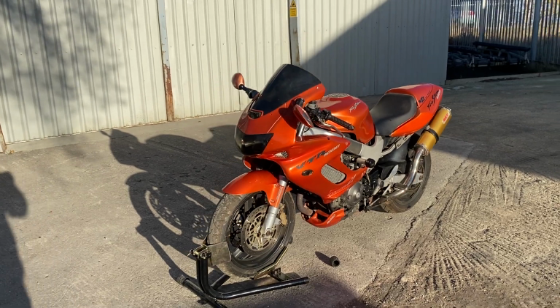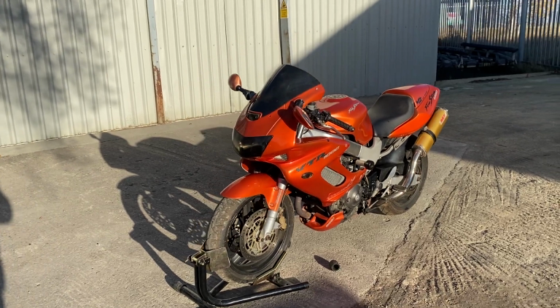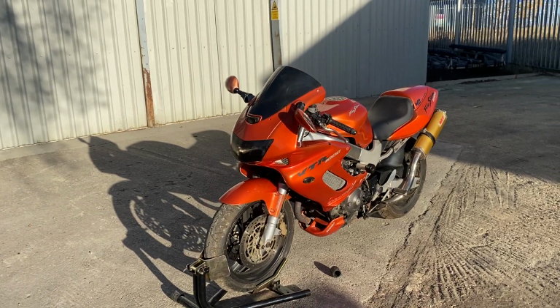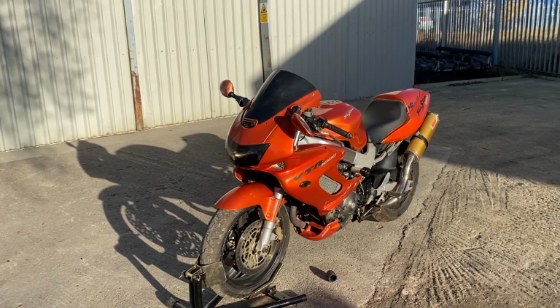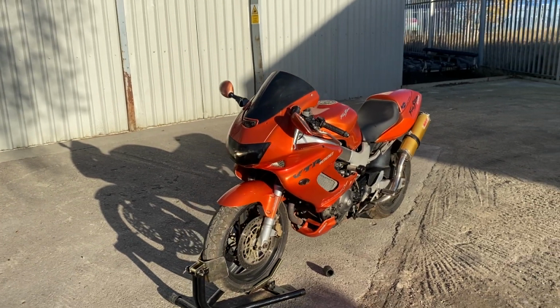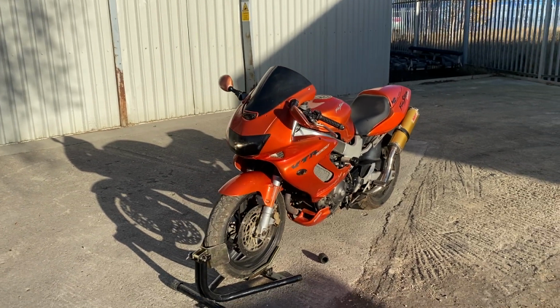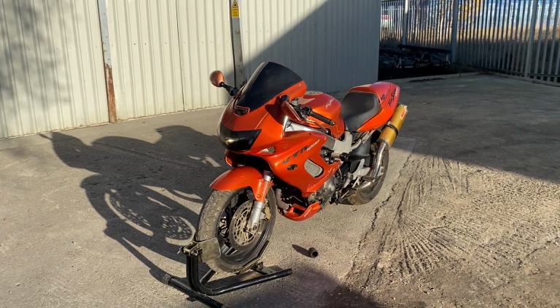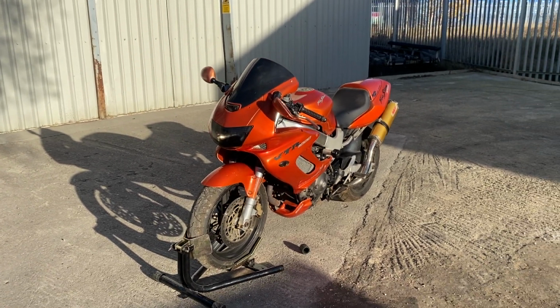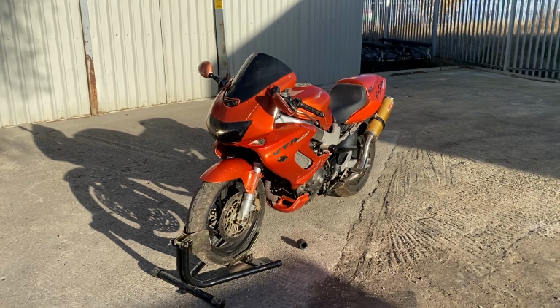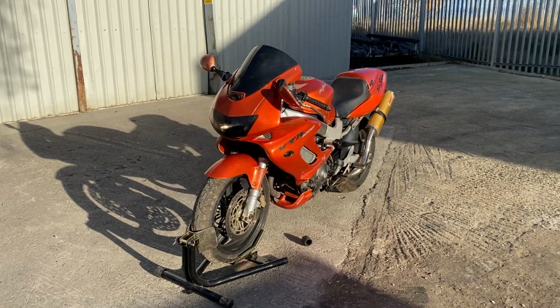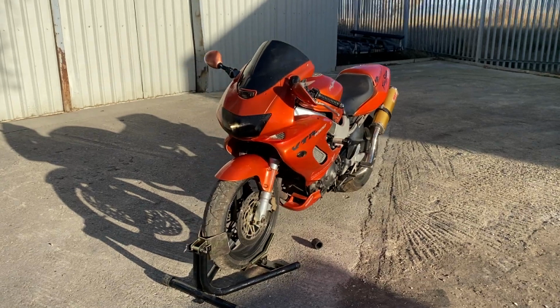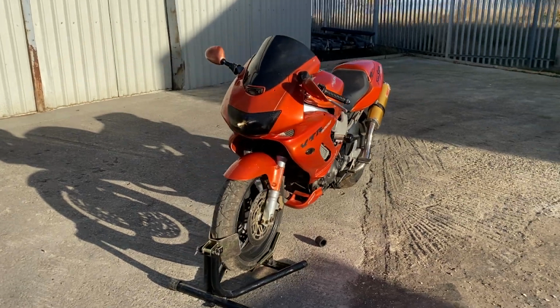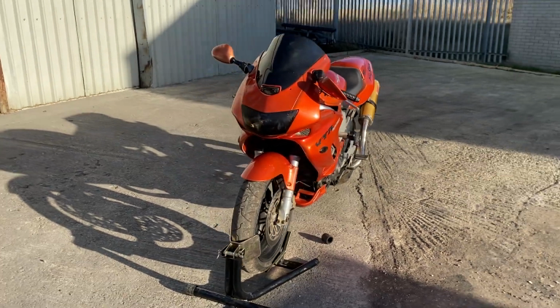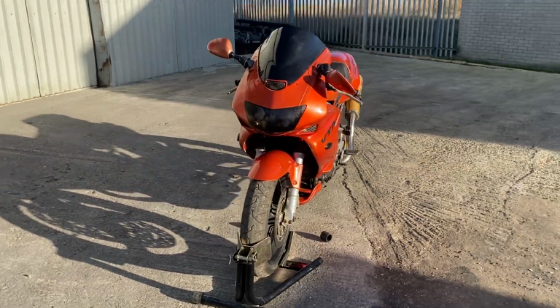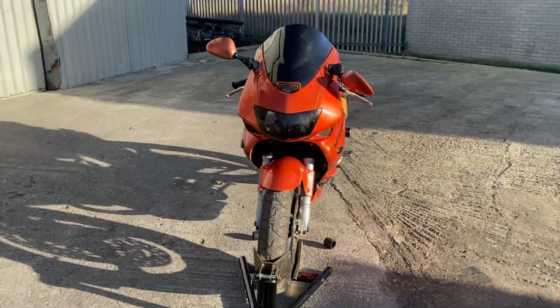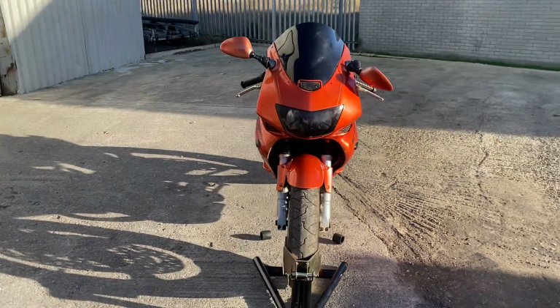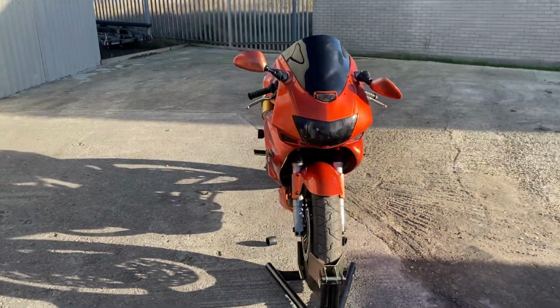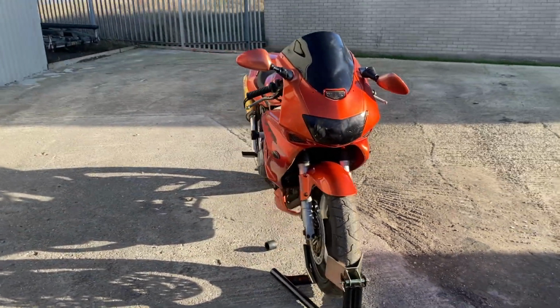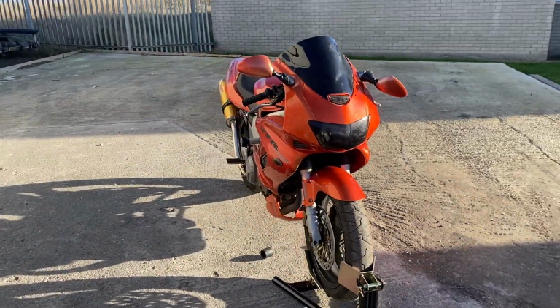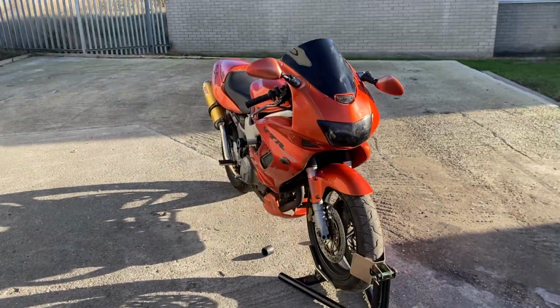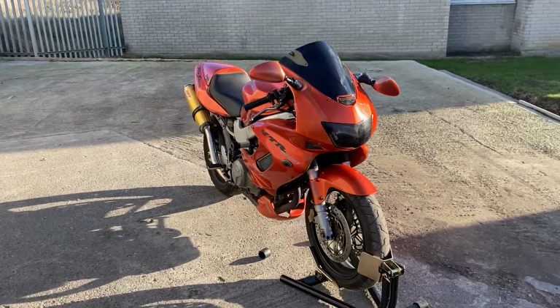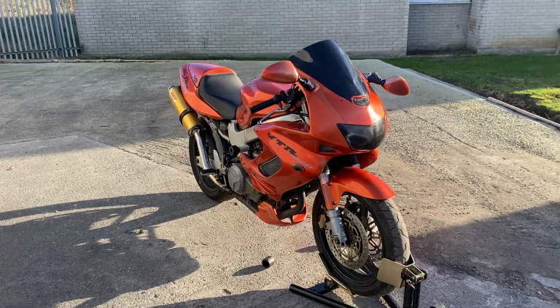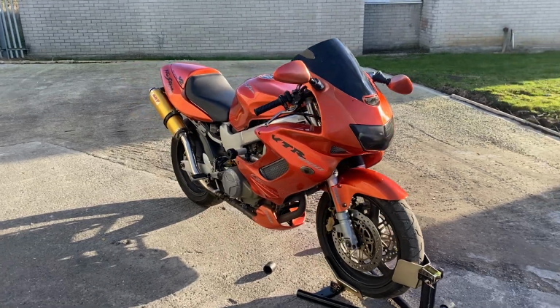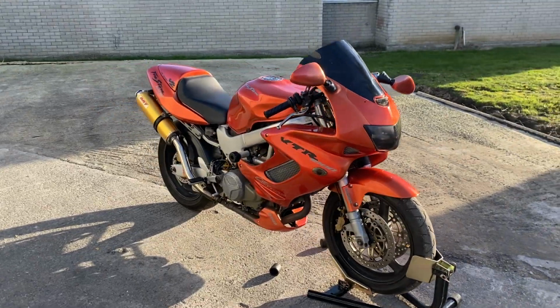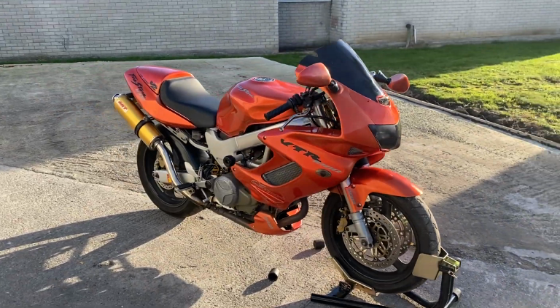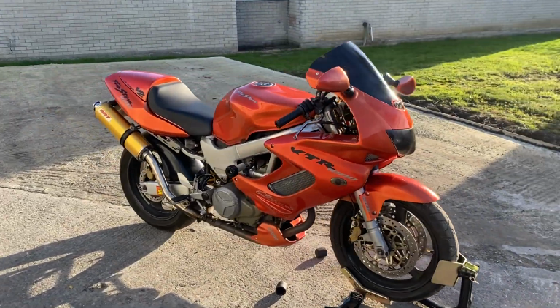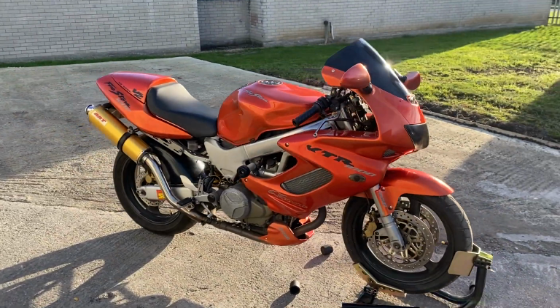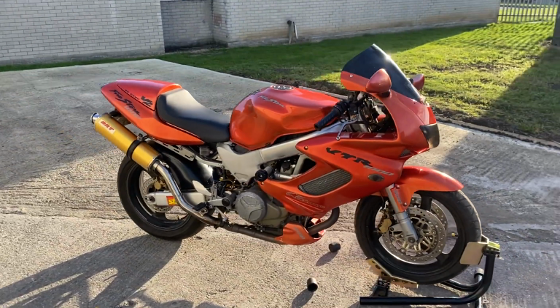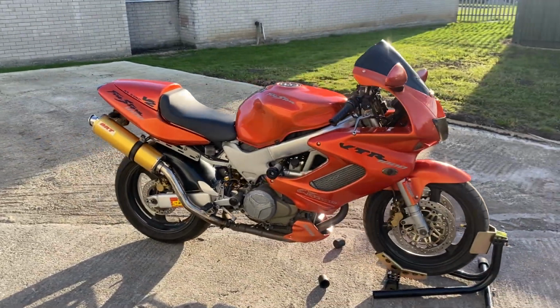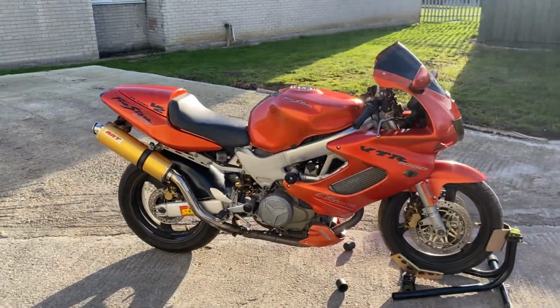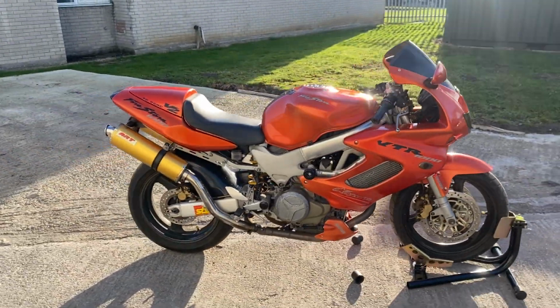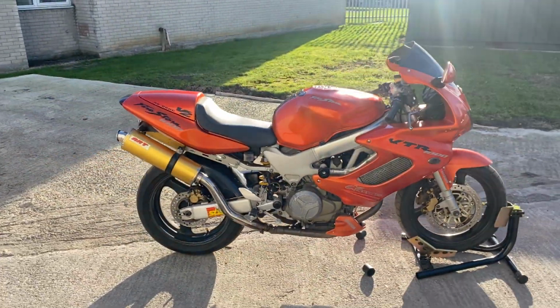Honda VTR 1000 Firestorm, 2000. Nice orange and black combo there — nice looking bike, isn't it?